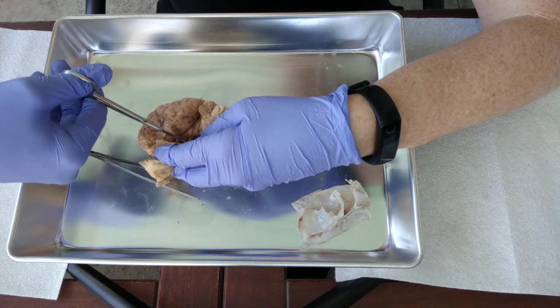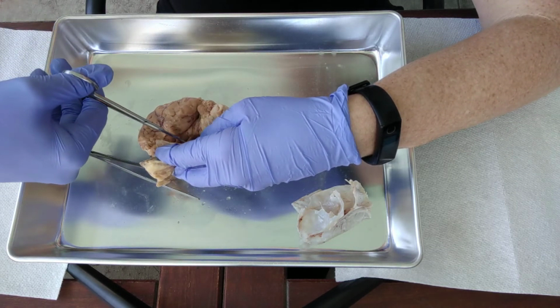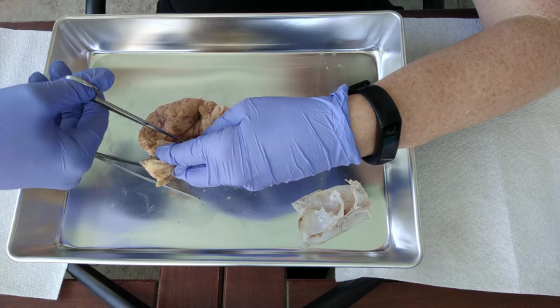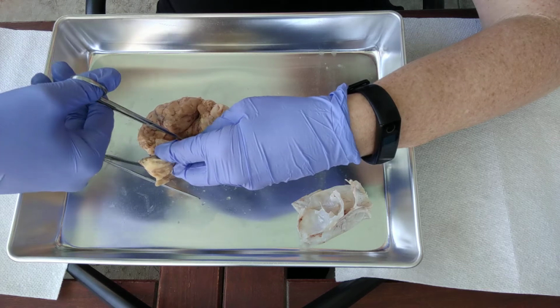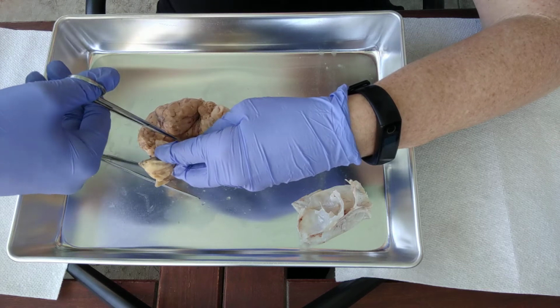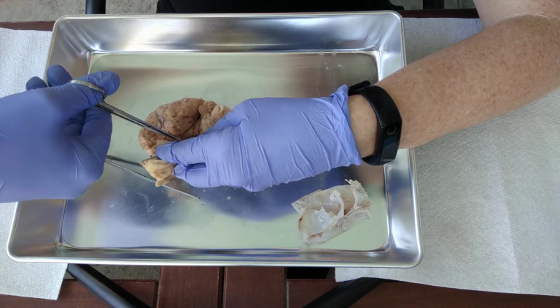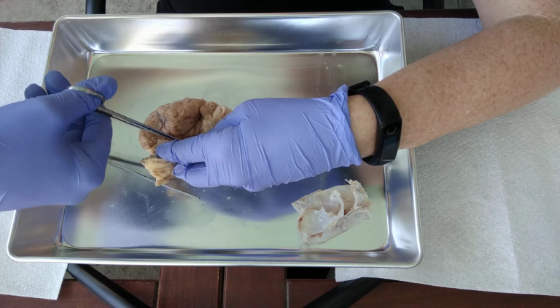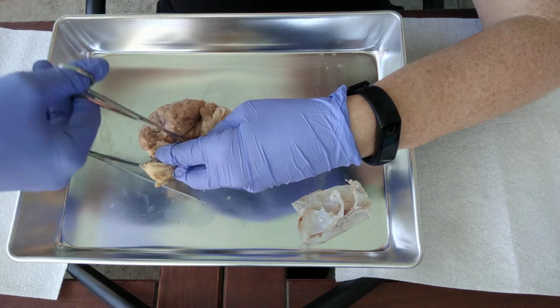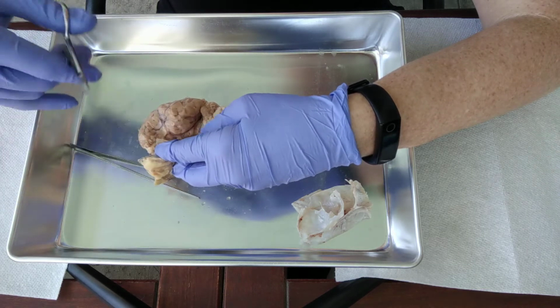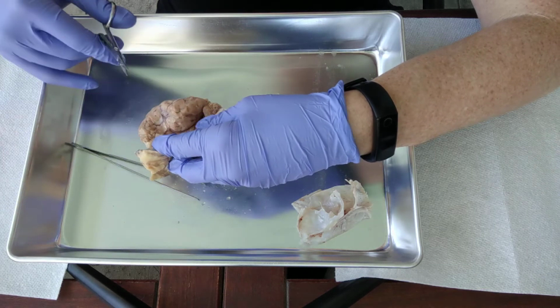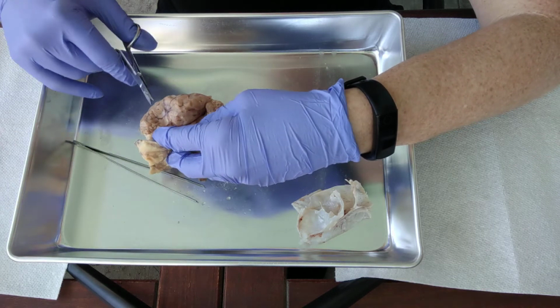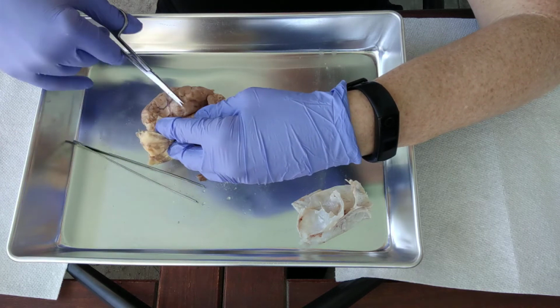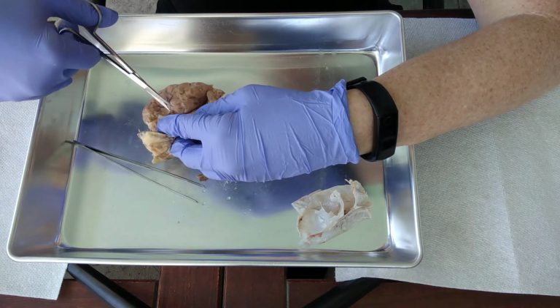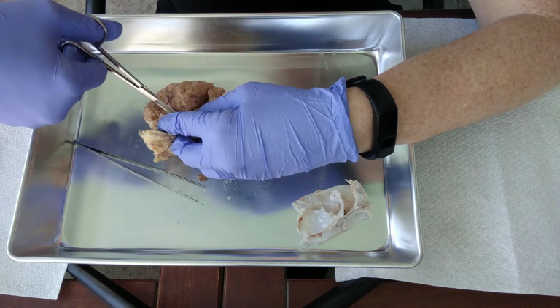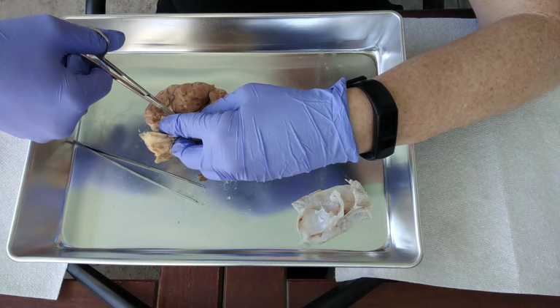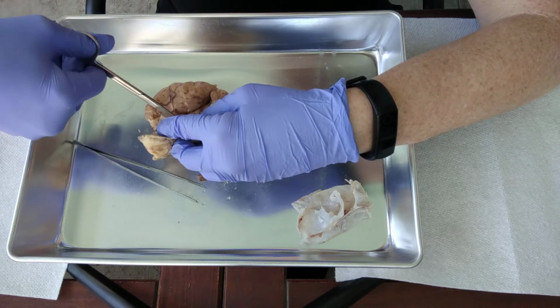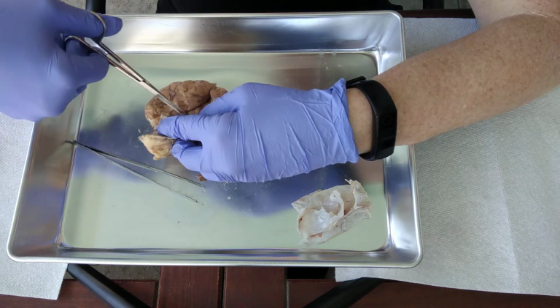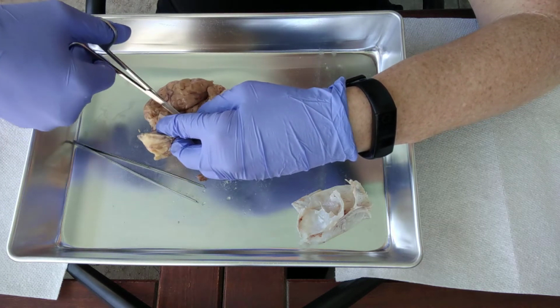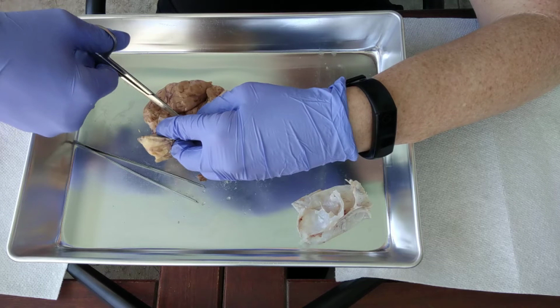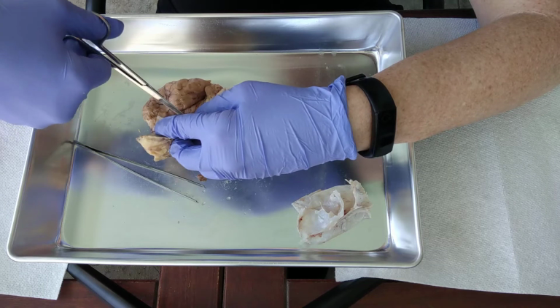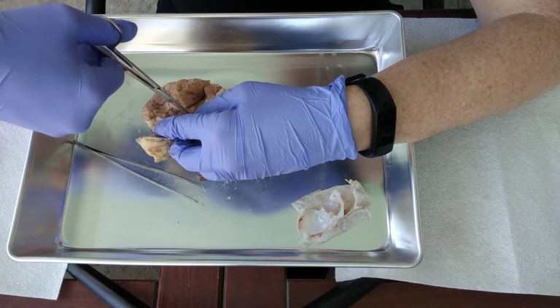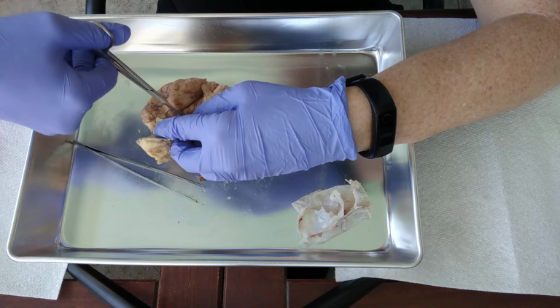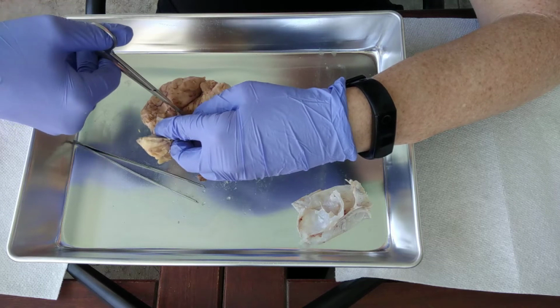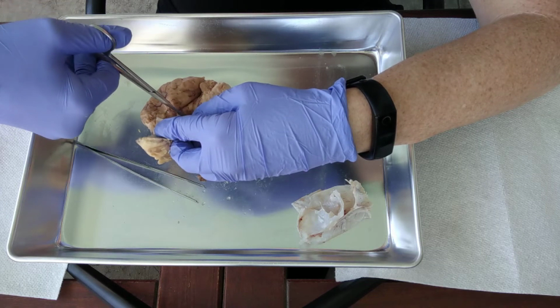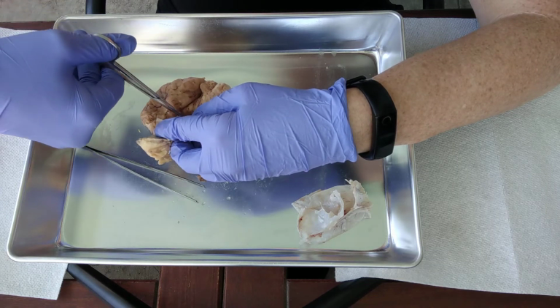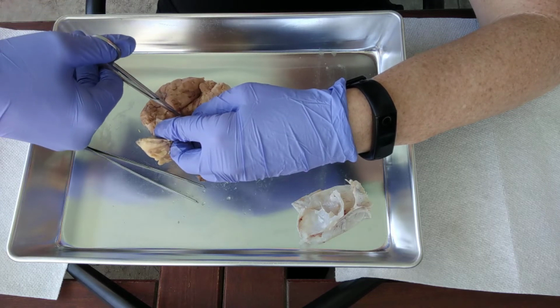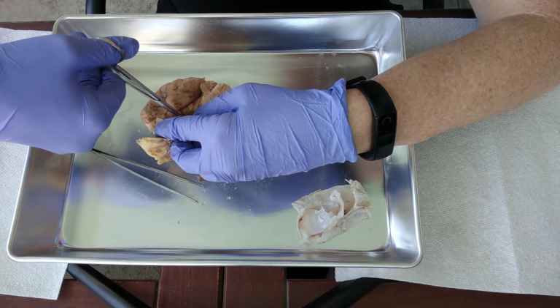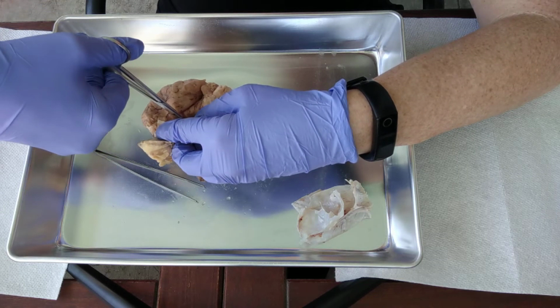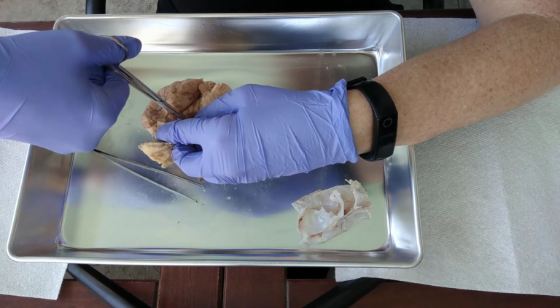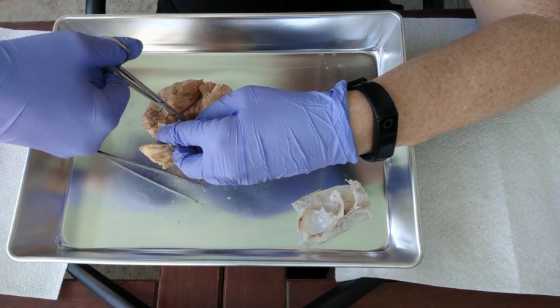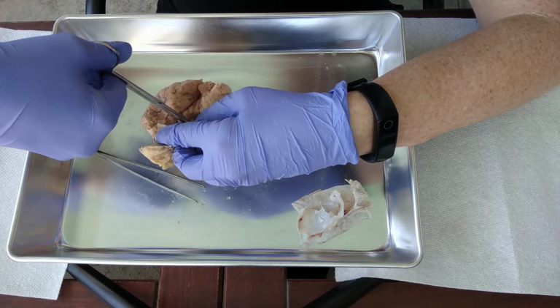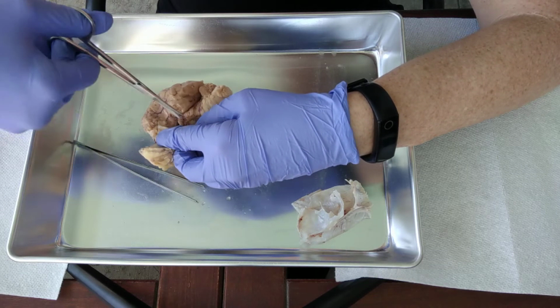We're going to go ahead and snip it right here. And then there are two — they're paired, one on each side.